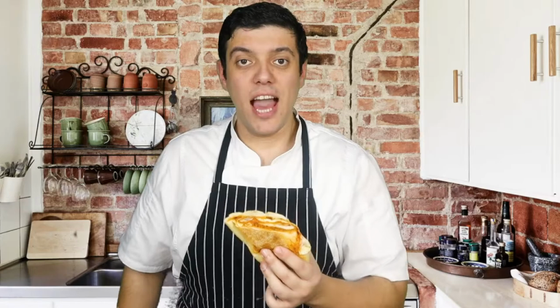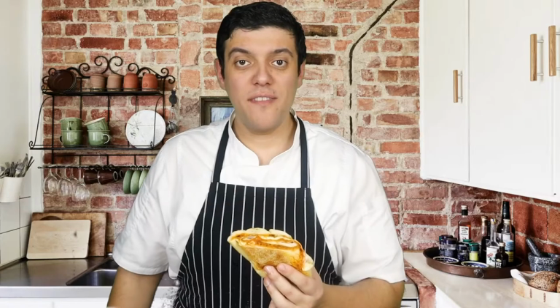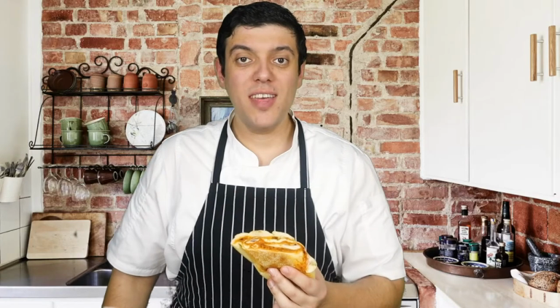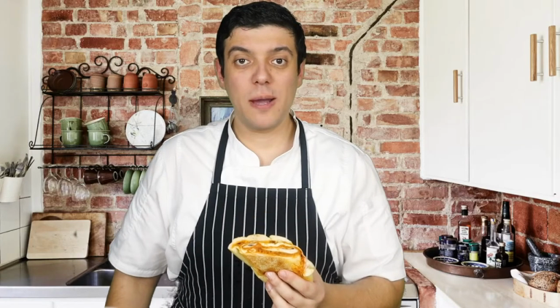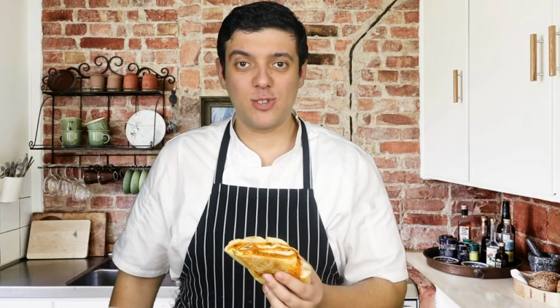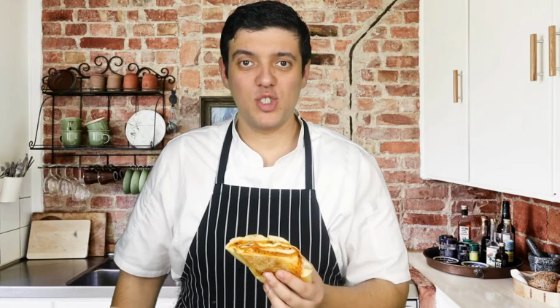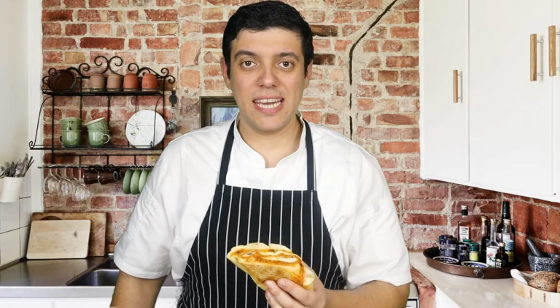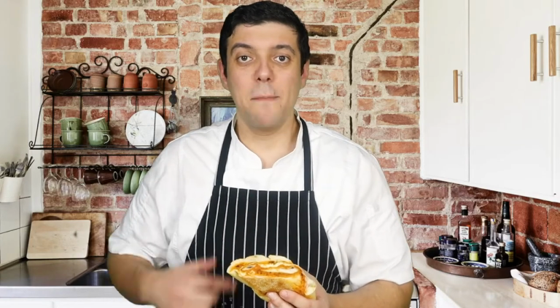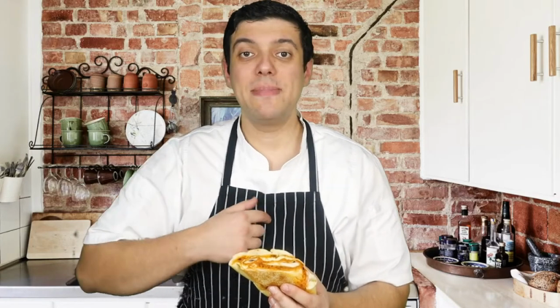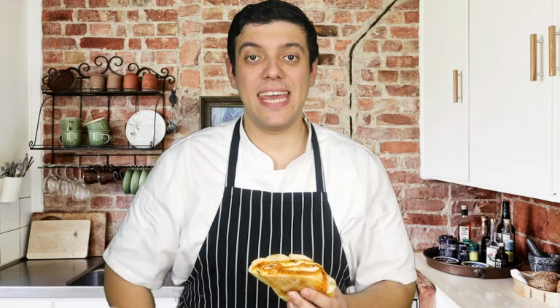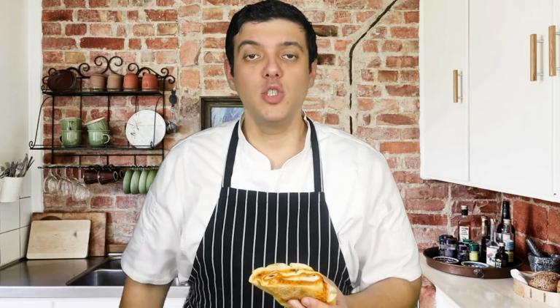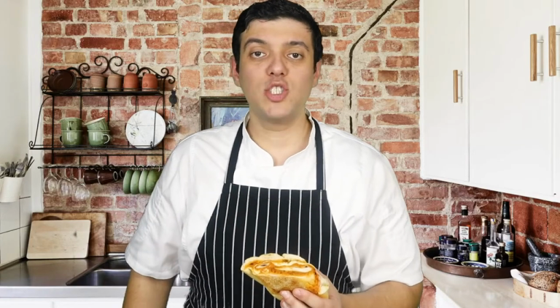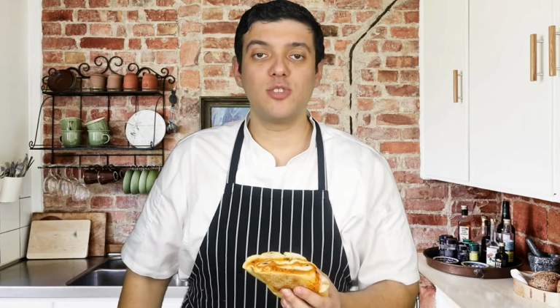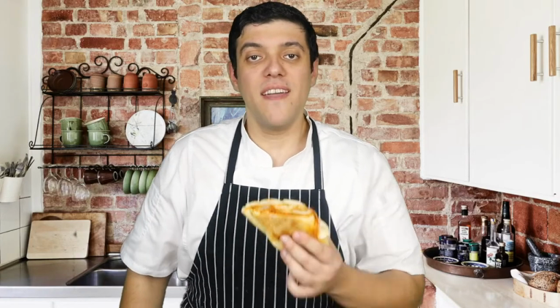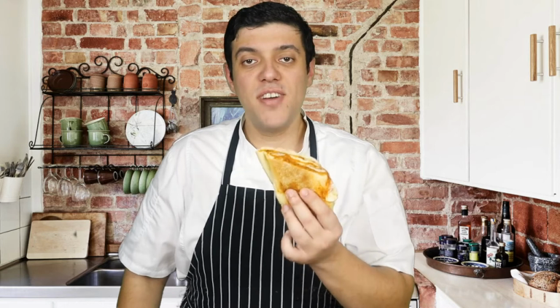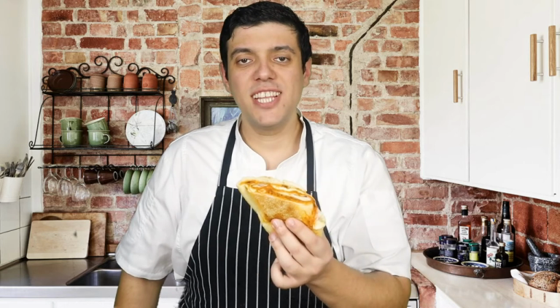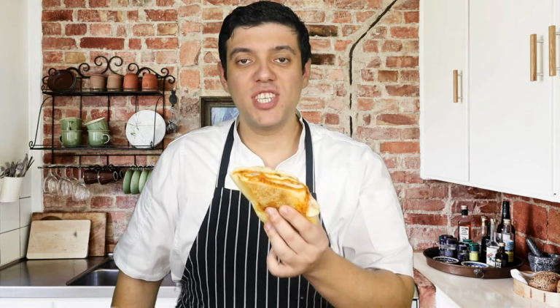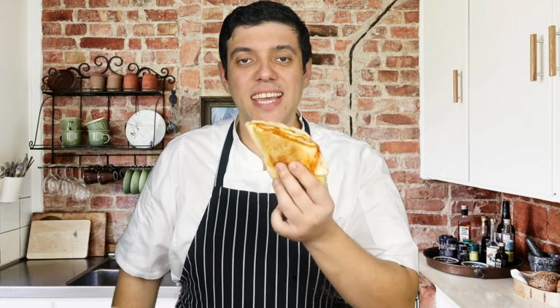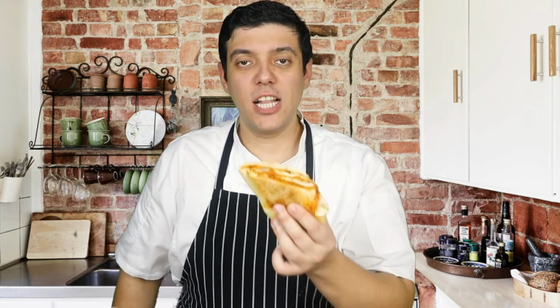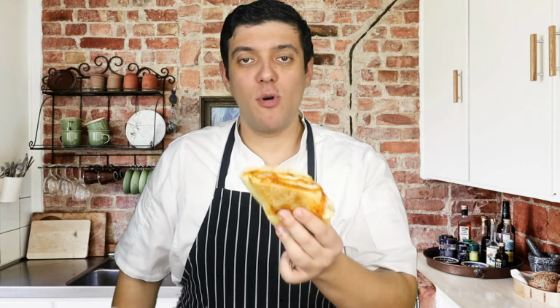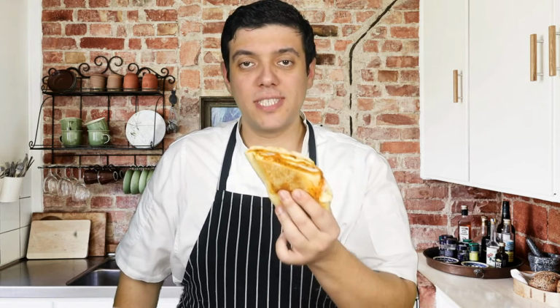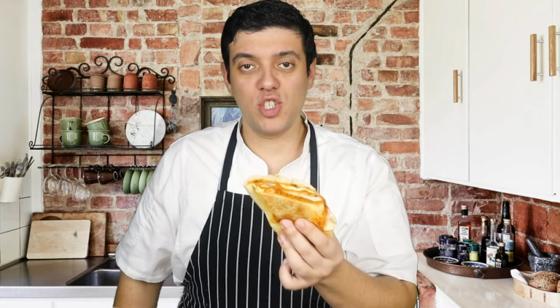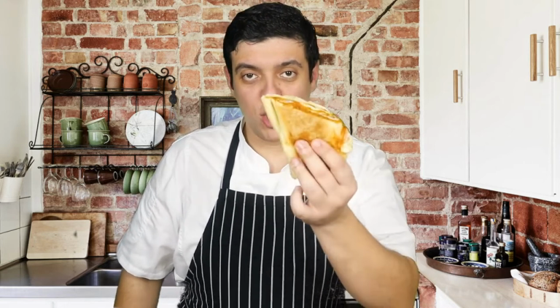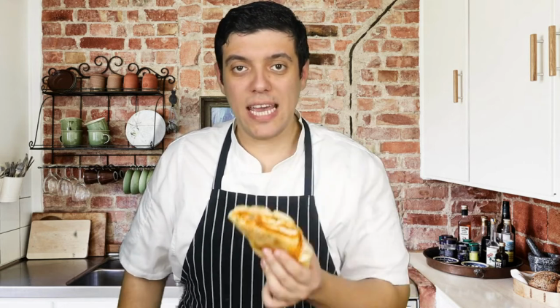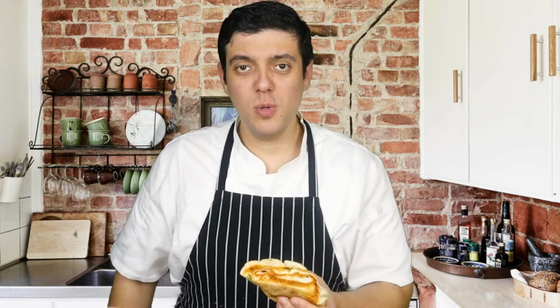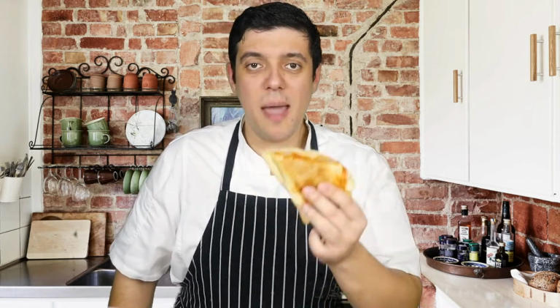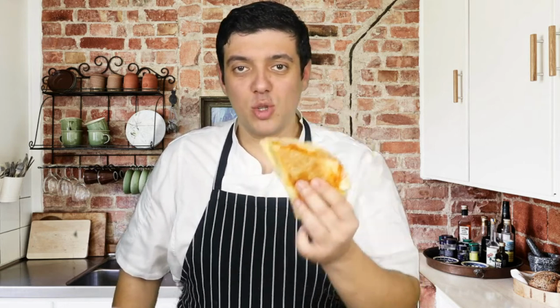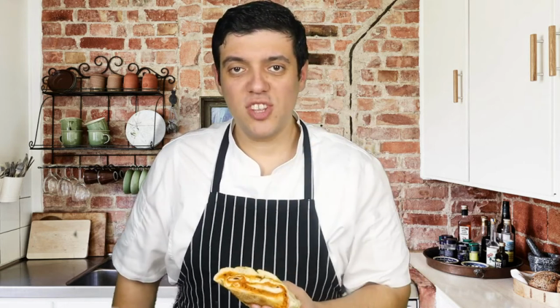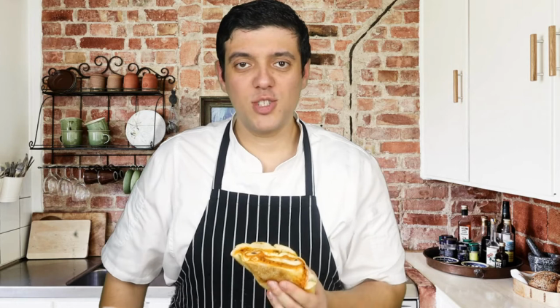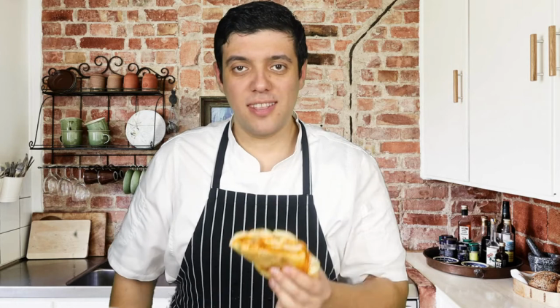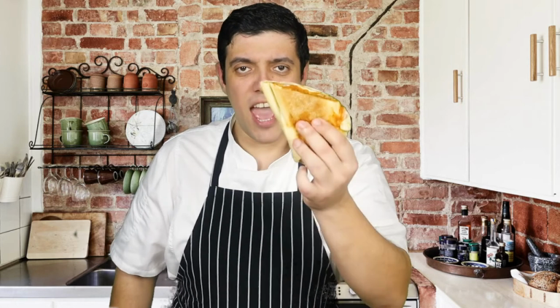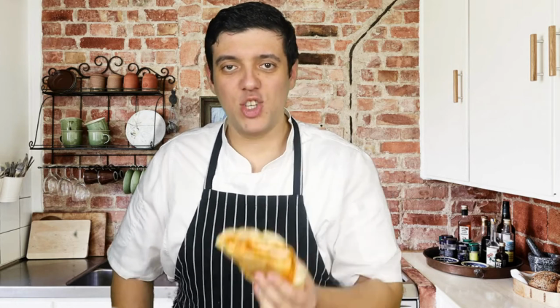Hello everyone and welcome back to Lounging with Lenny. My name is Lenny. Today I'll show you how to make a very delicious Italian farm sandwich. So stay tuned and make sure to watch the video to the end. Enjoy.